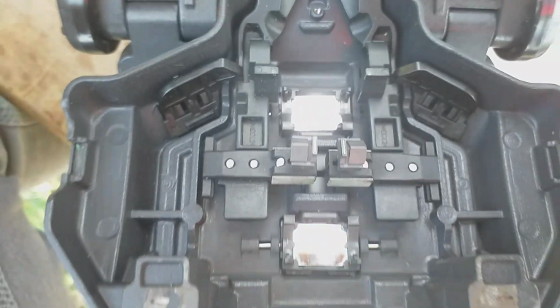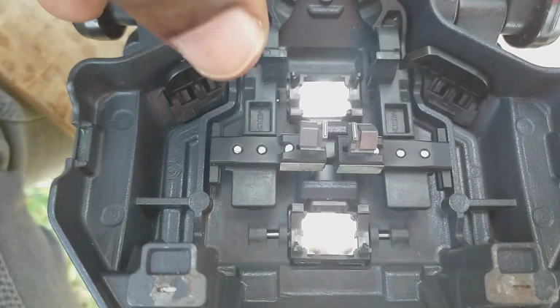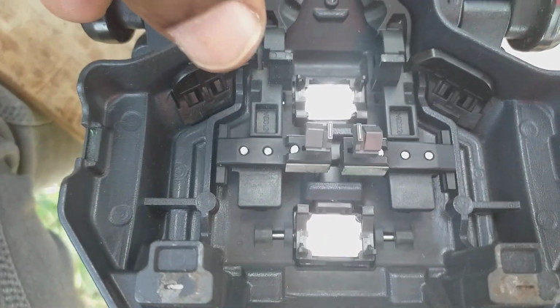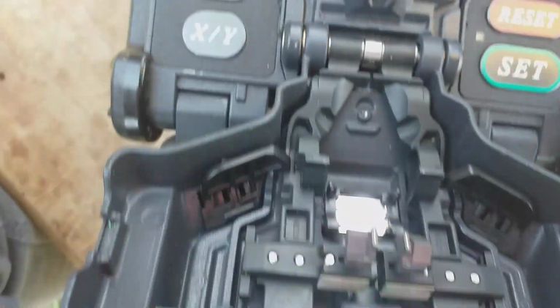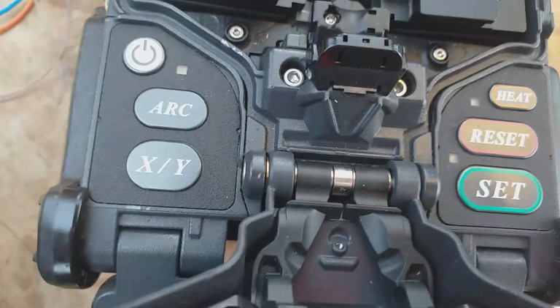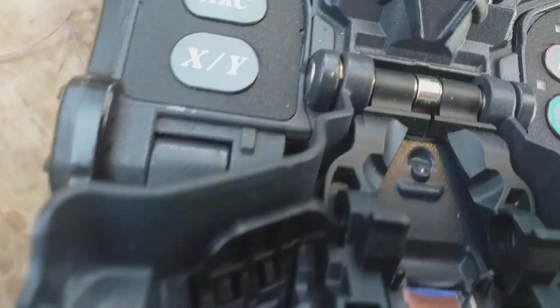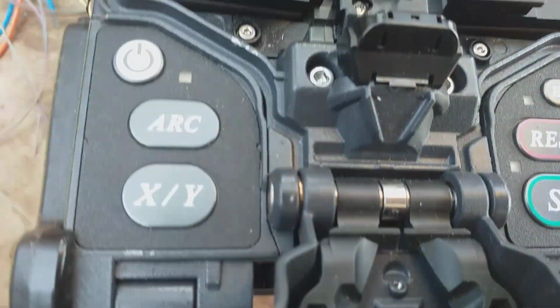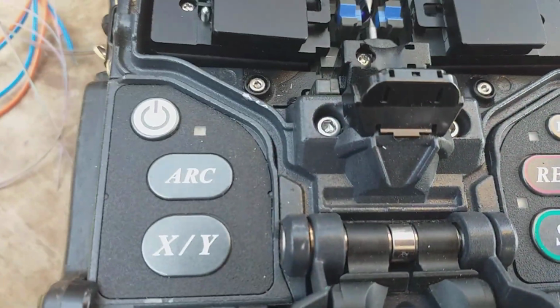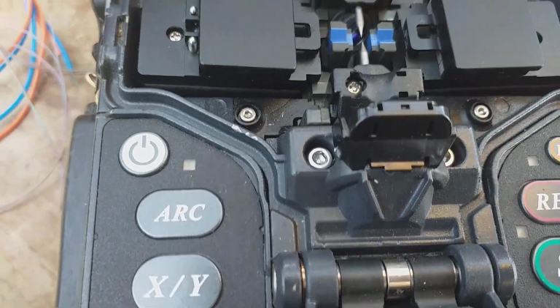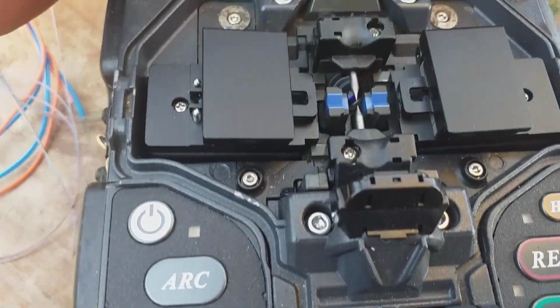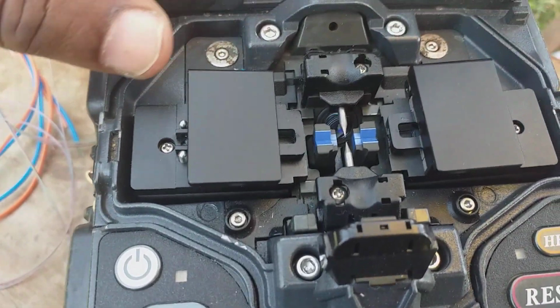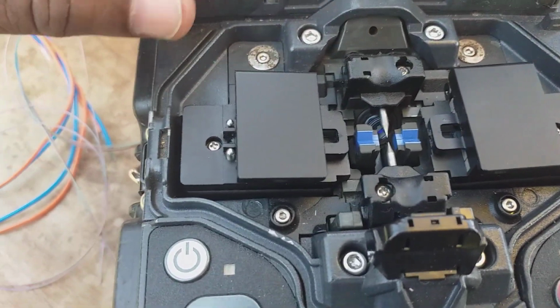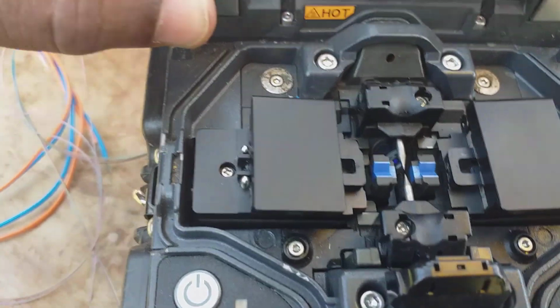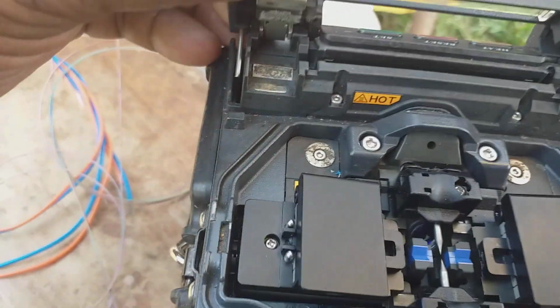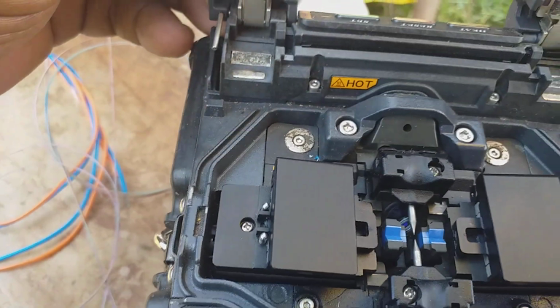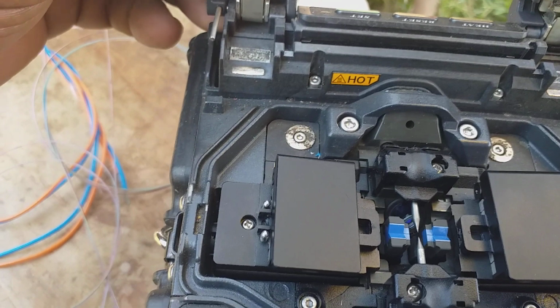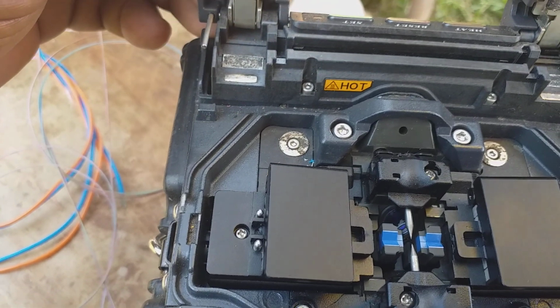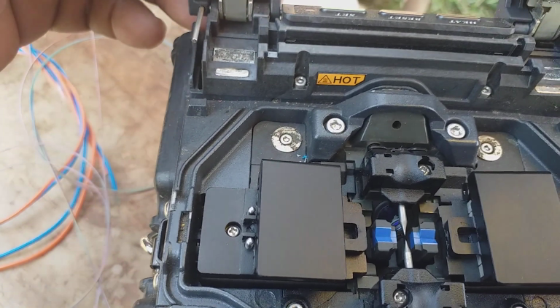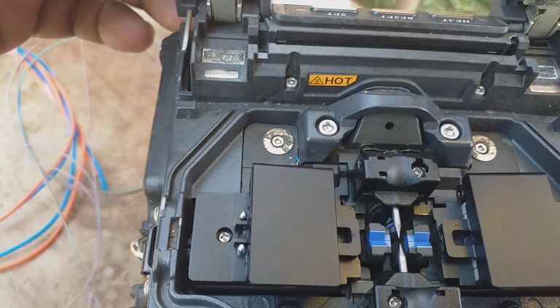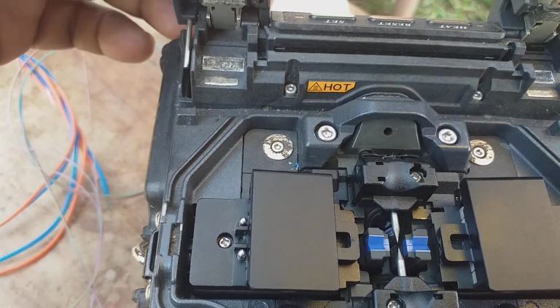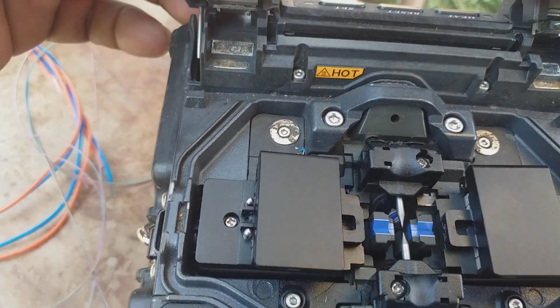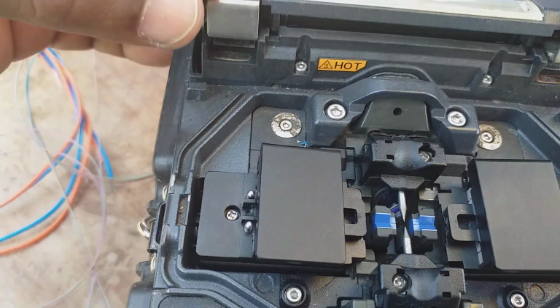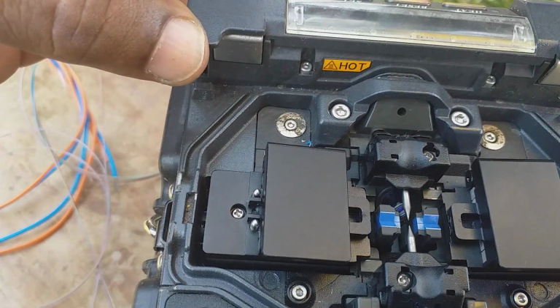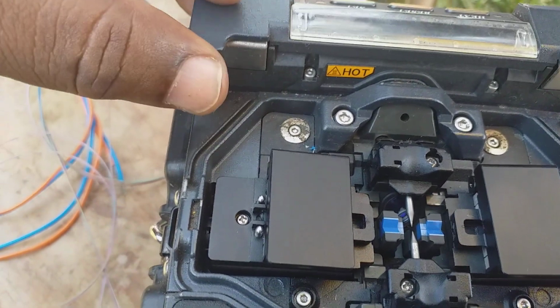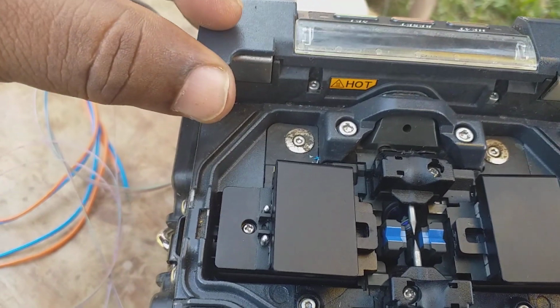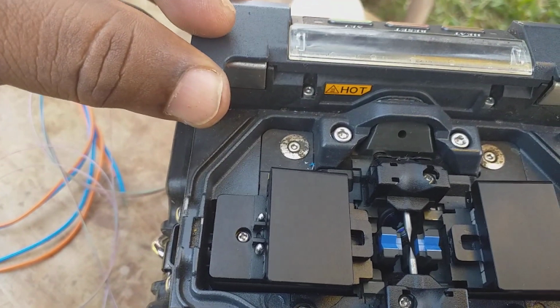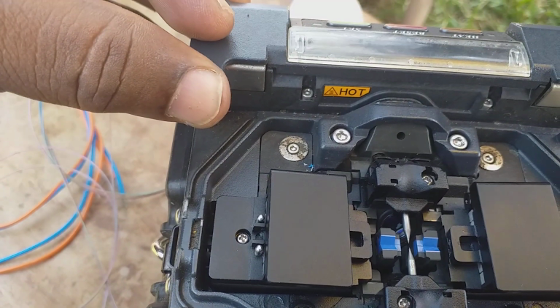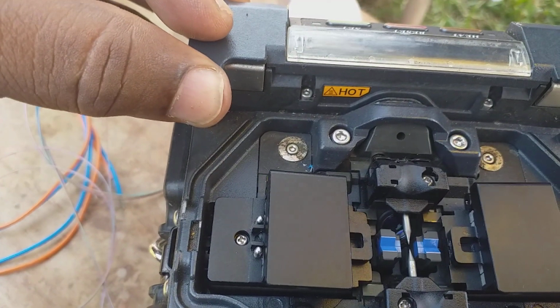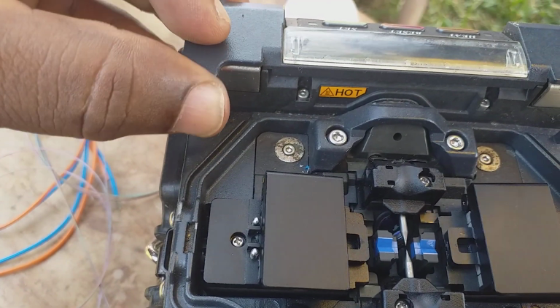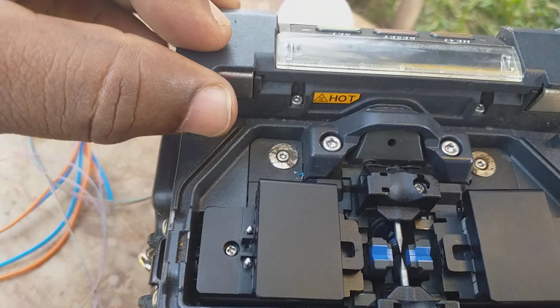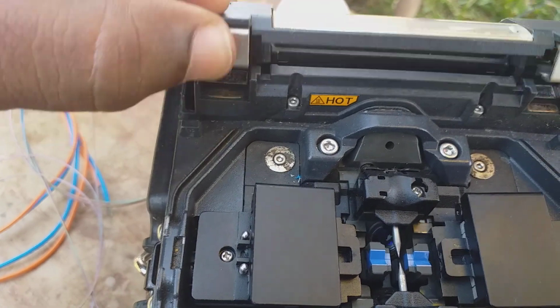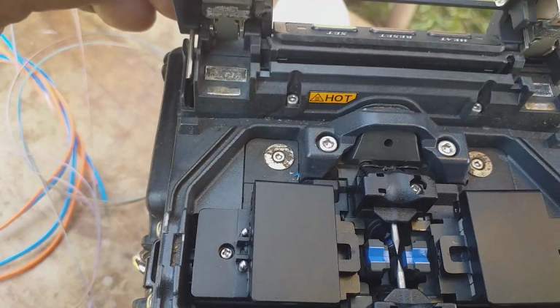Here are the mirrors. This fiber joint protection sleeve uses a heat shrink series heating method.